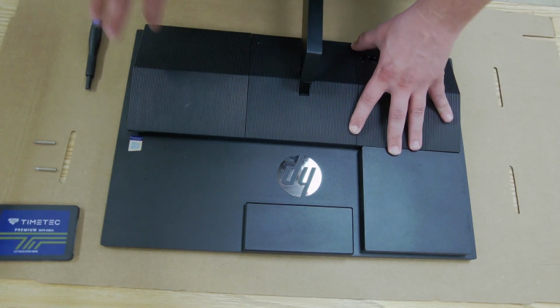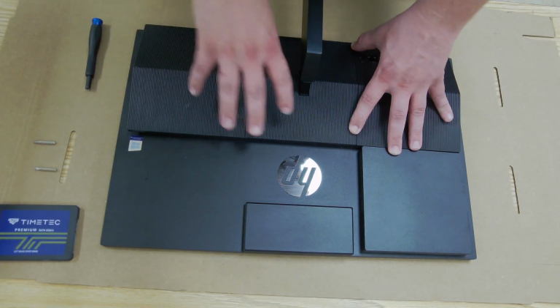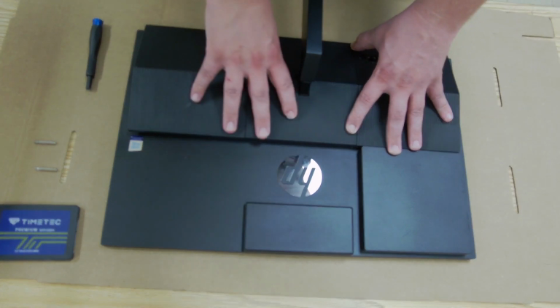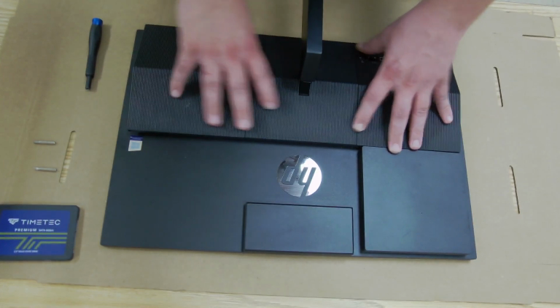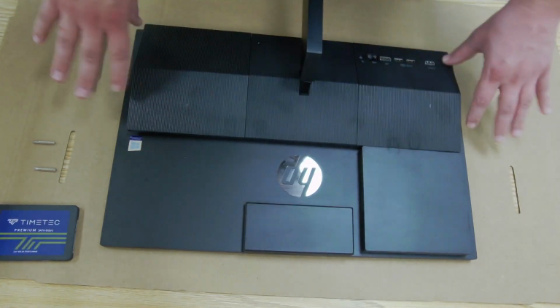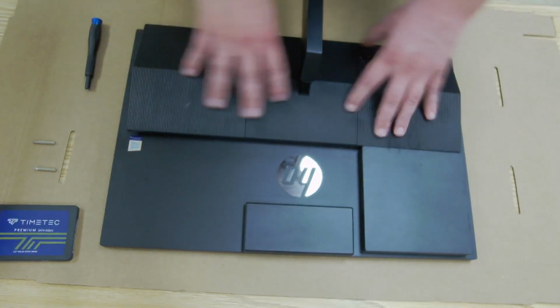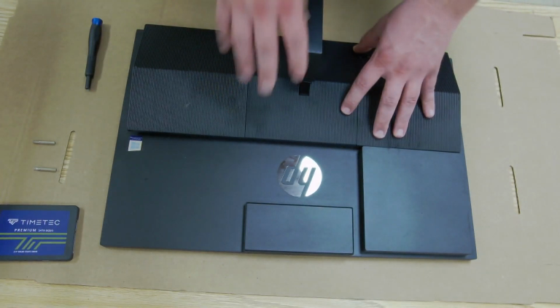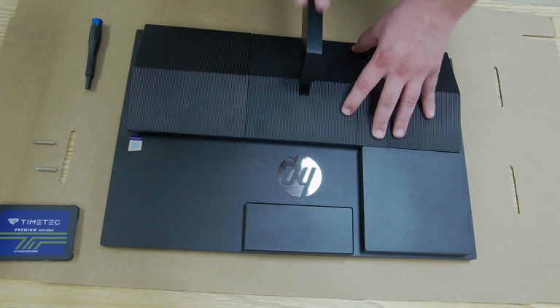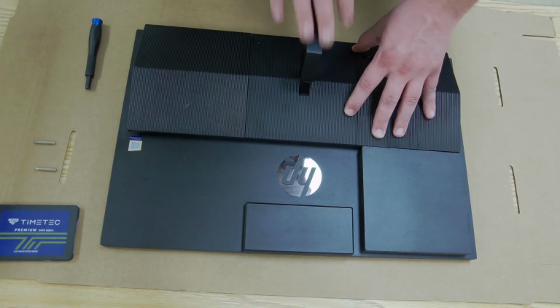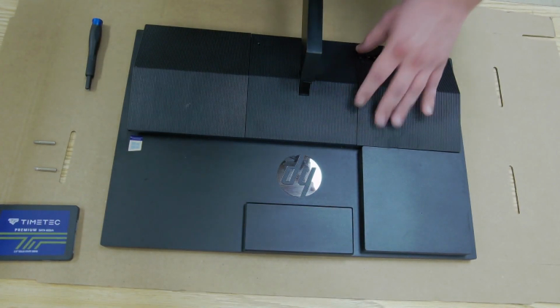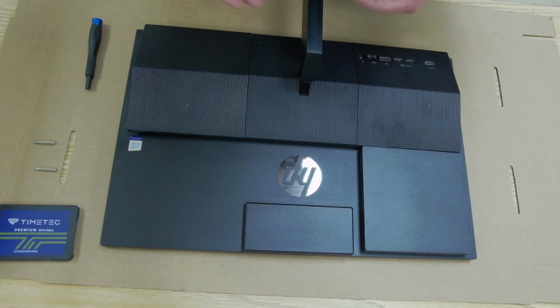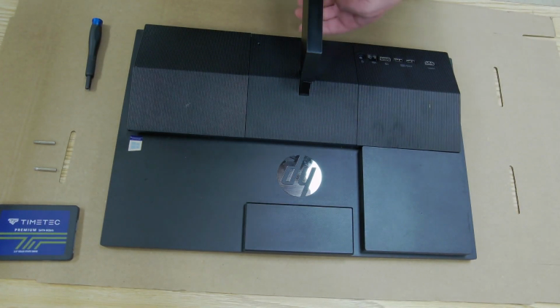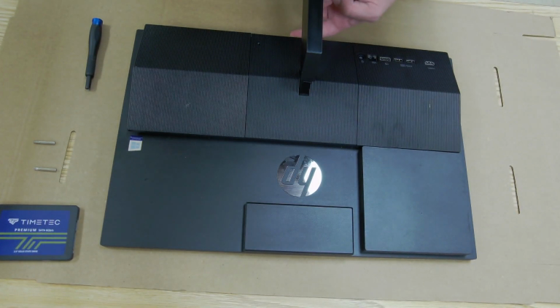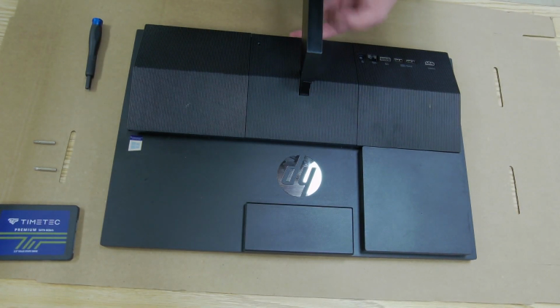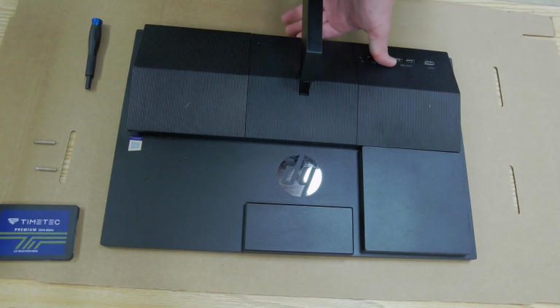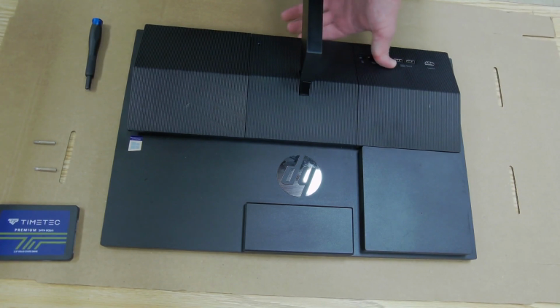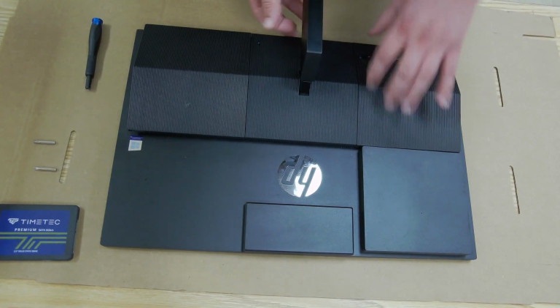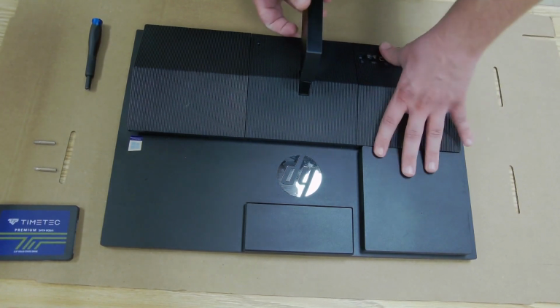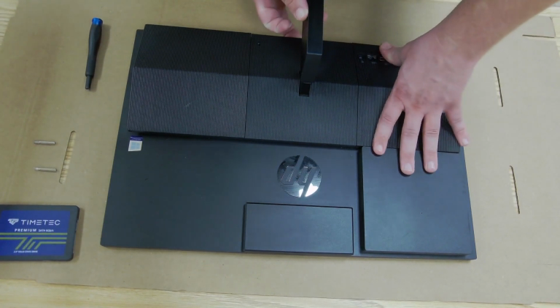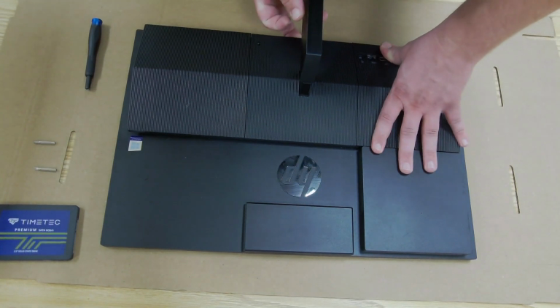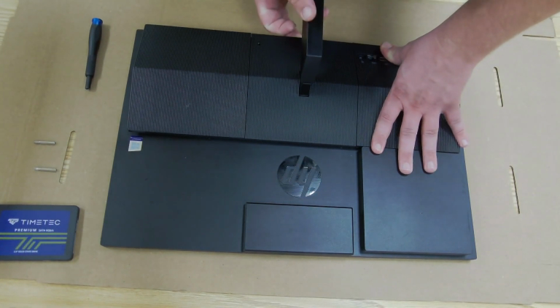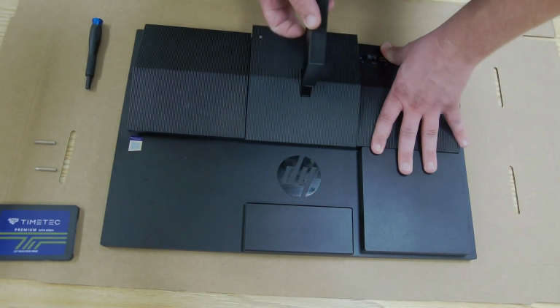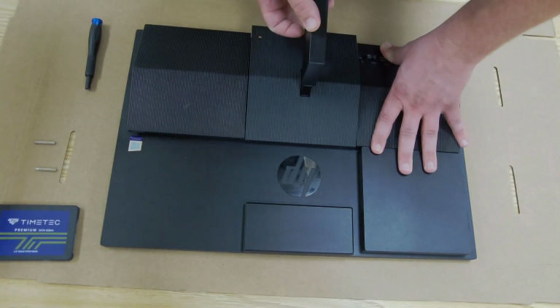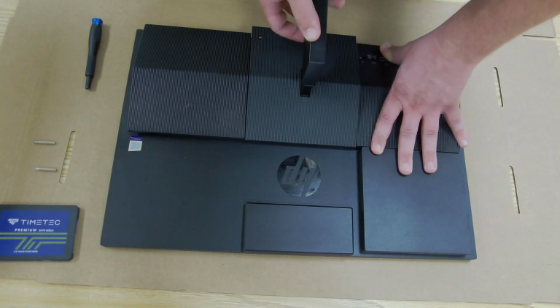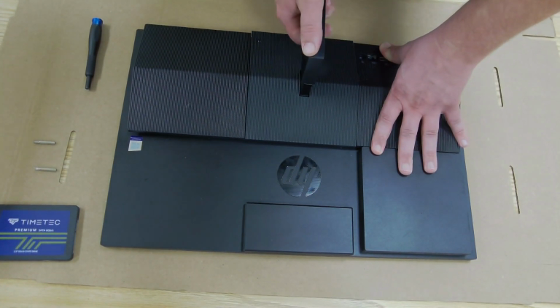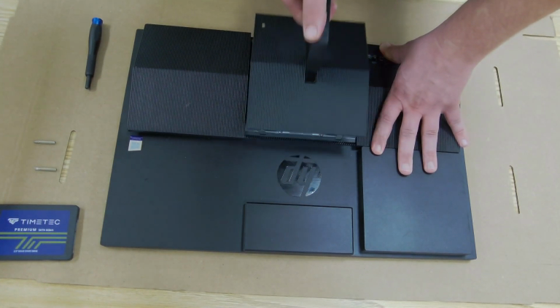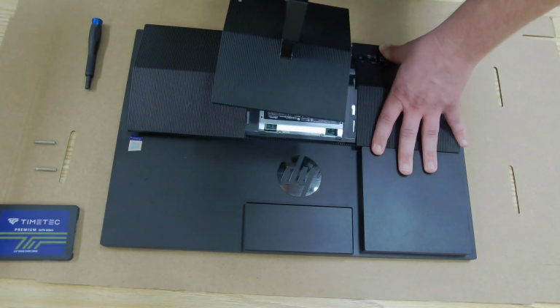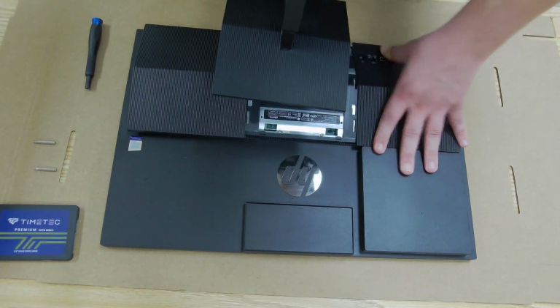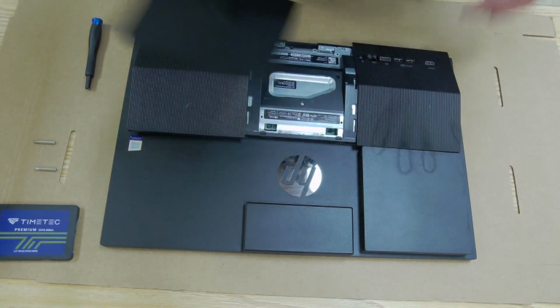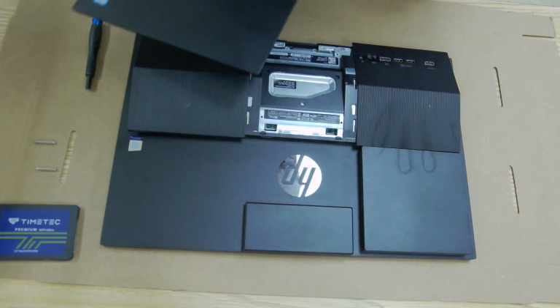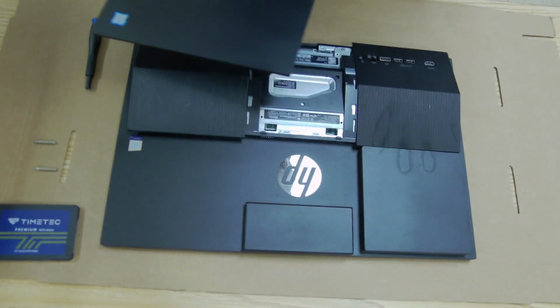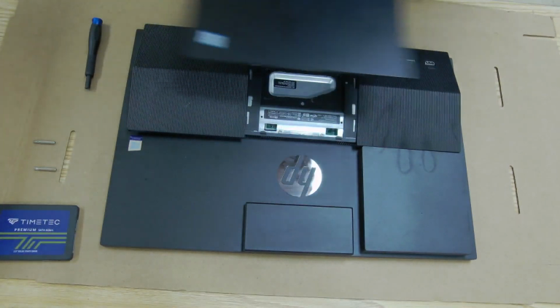The first step is to take off the stand. There's a button in the center underneath — press that, then lift up and pull it out, and that's your stand removed.